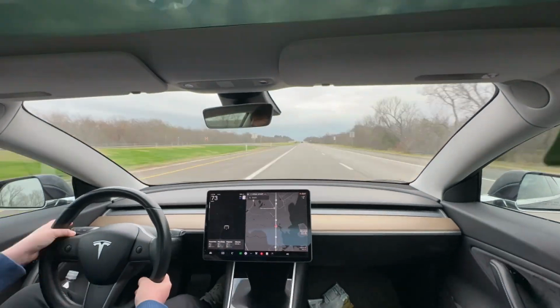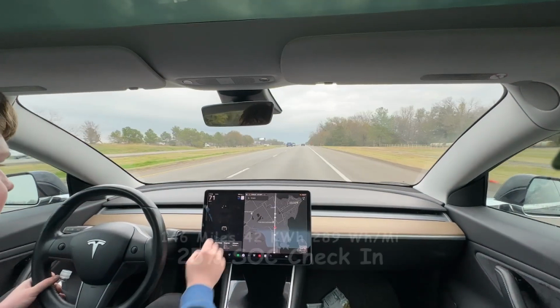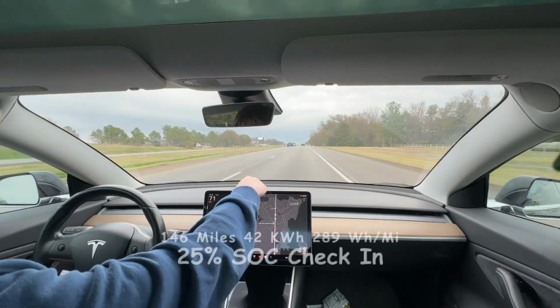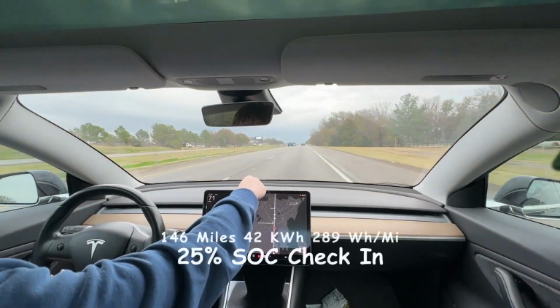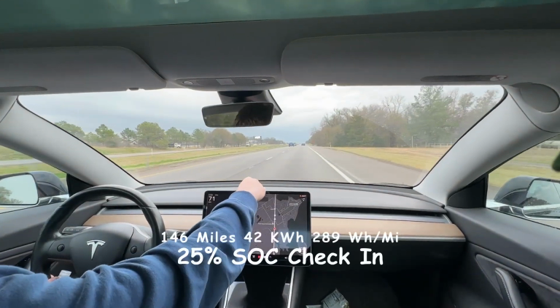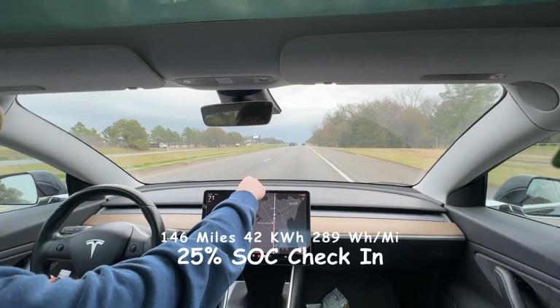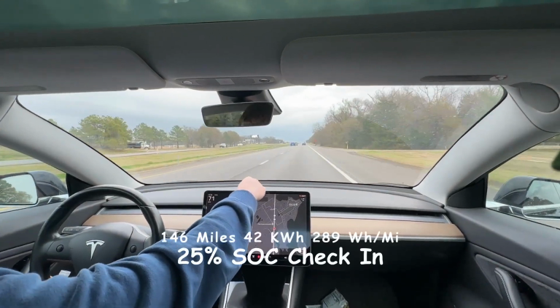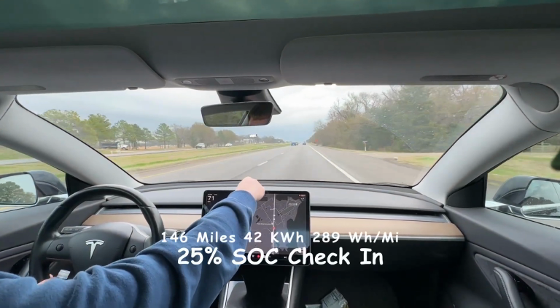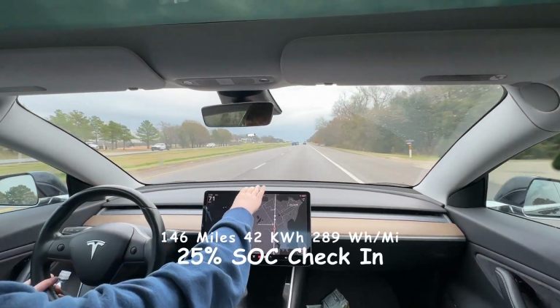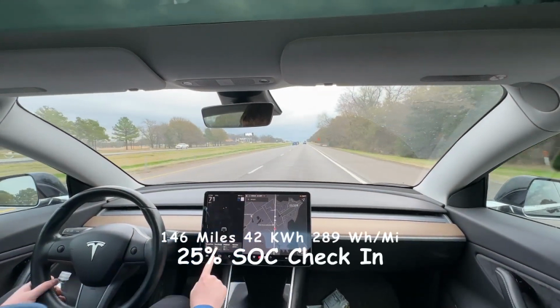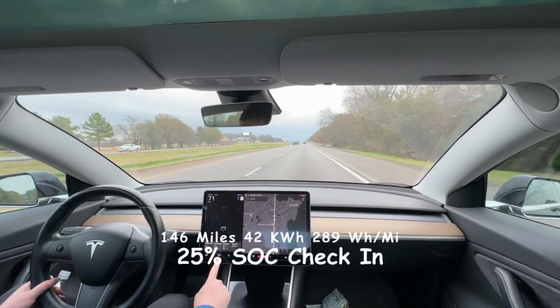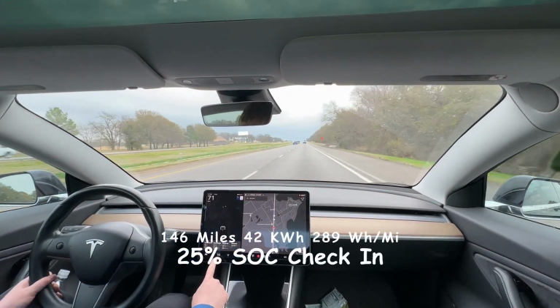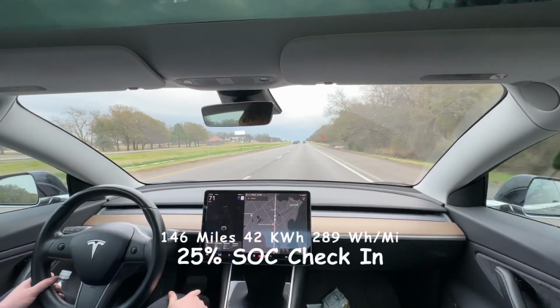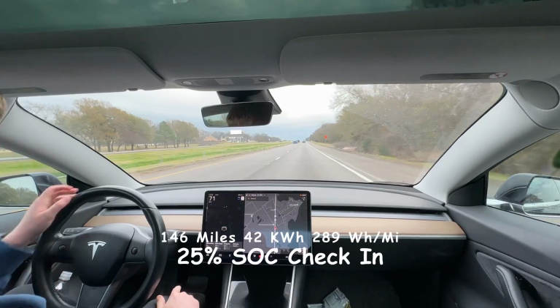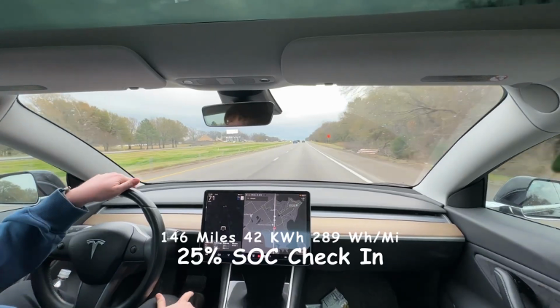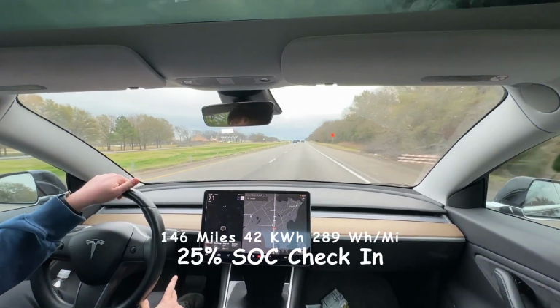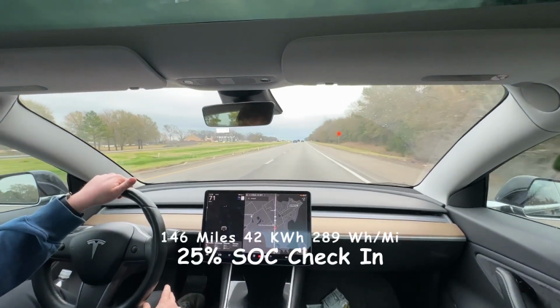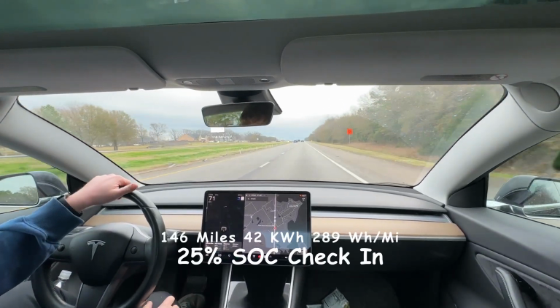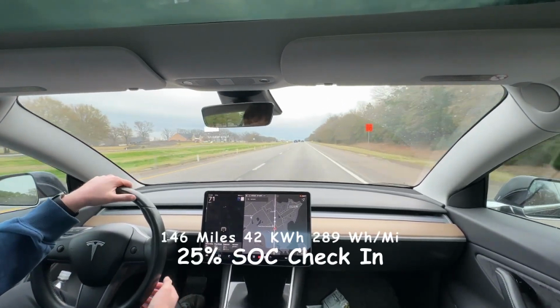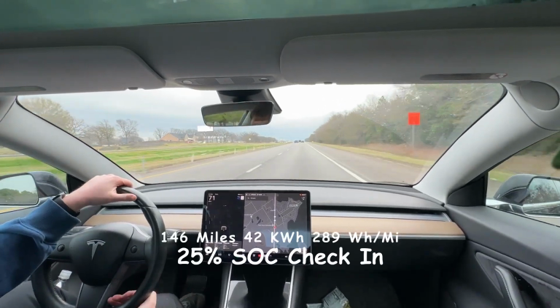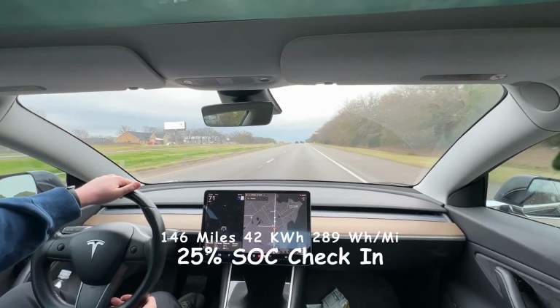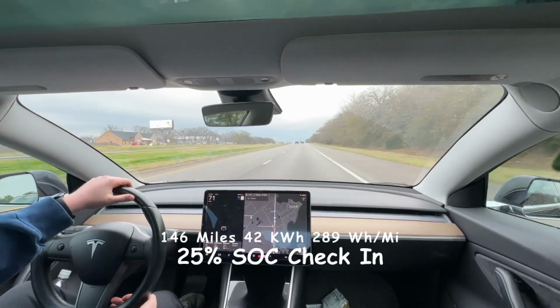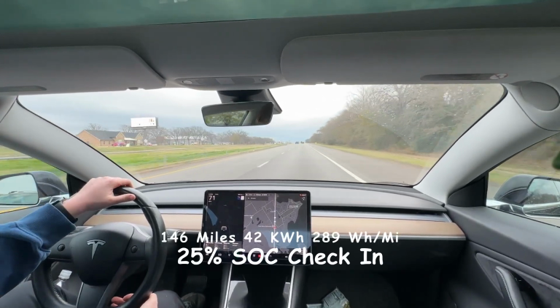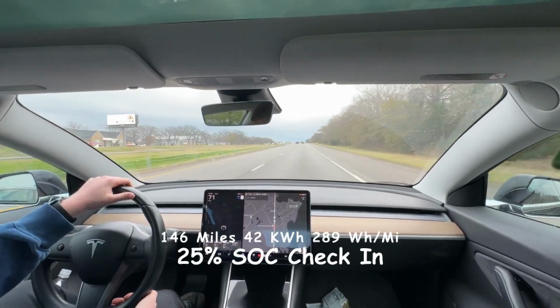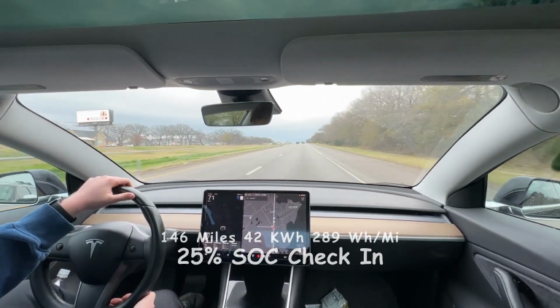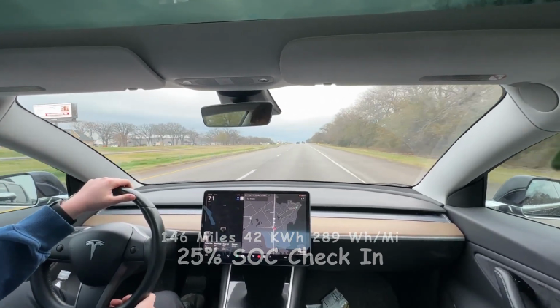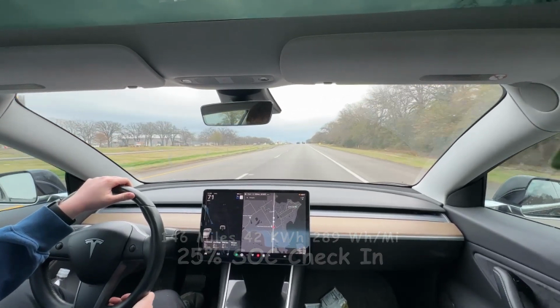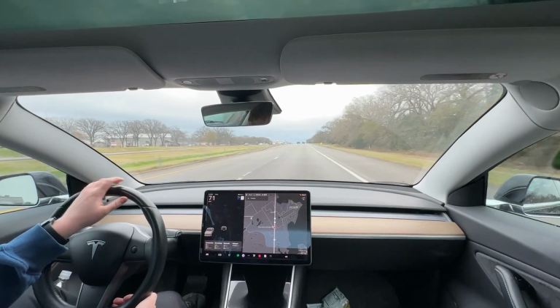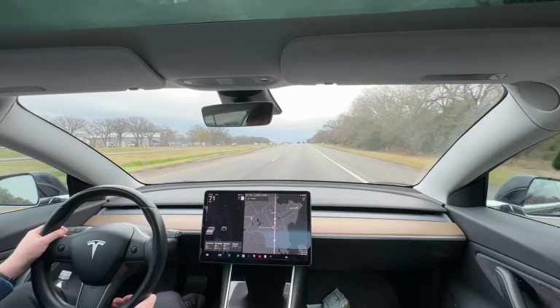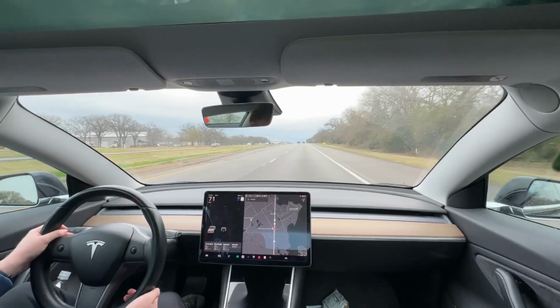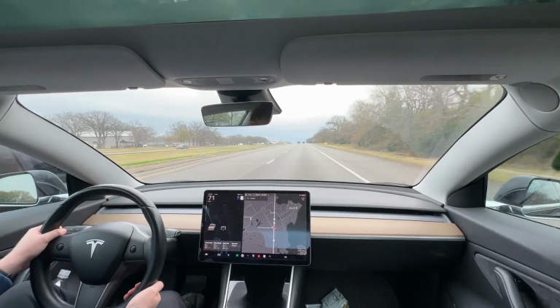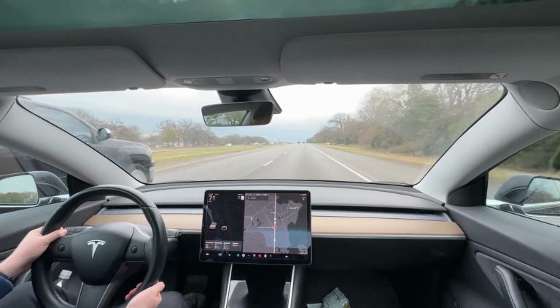We're at 25% state of charge. We've done 146 miles, used 42 kilowatt hours, and we are doing 289 watt hours per mile.